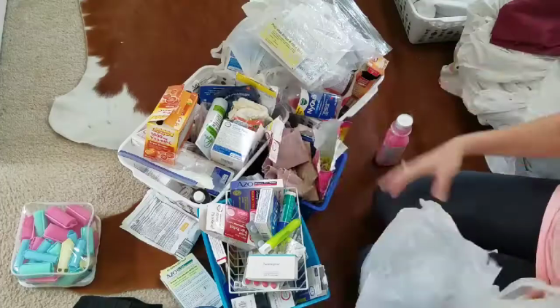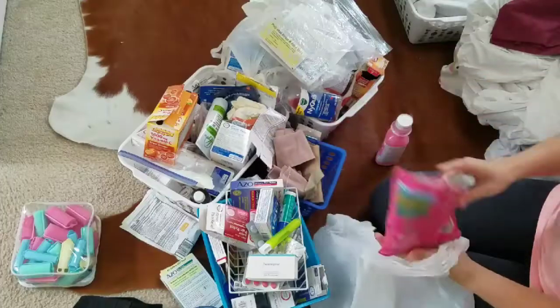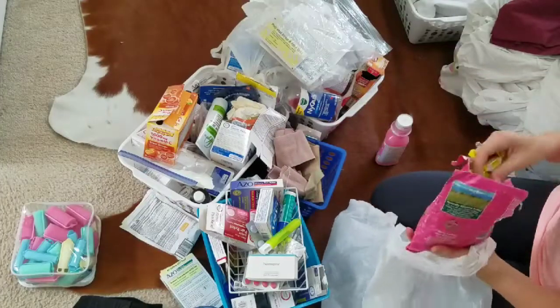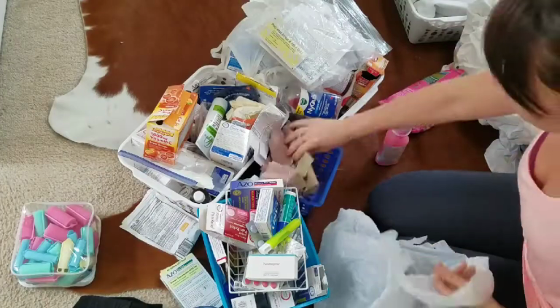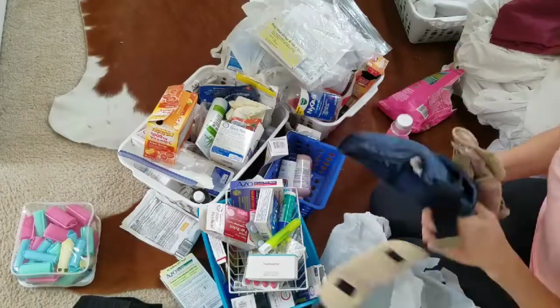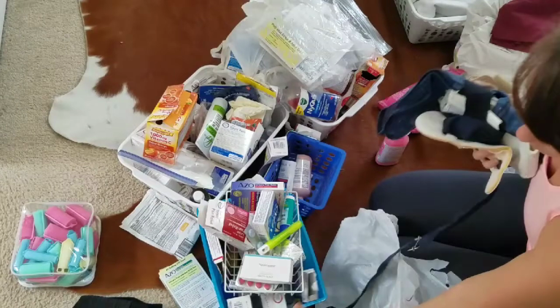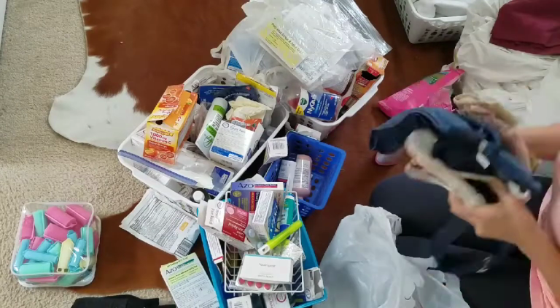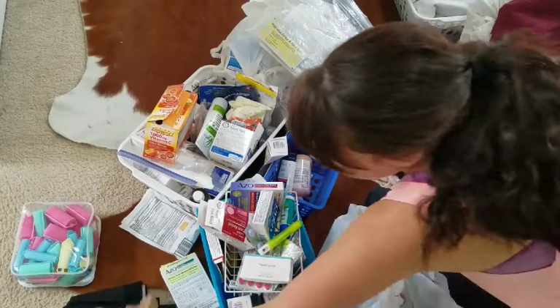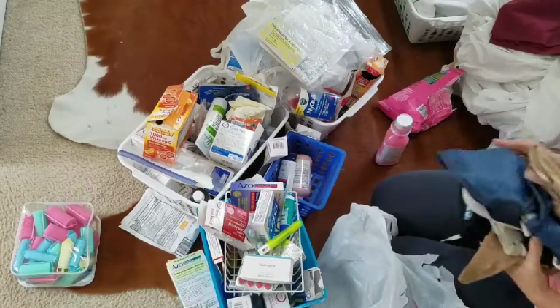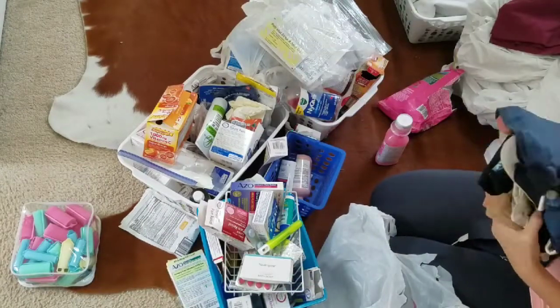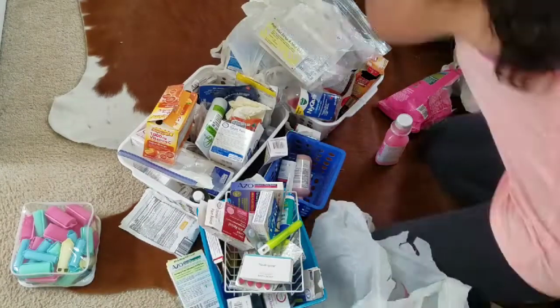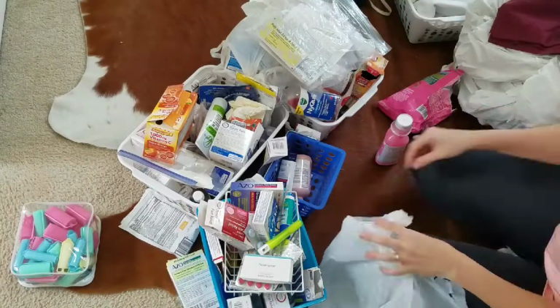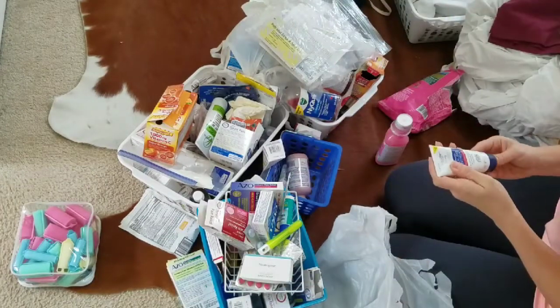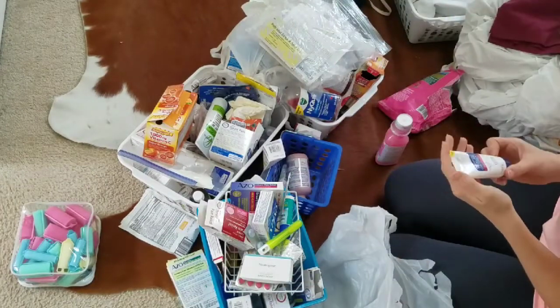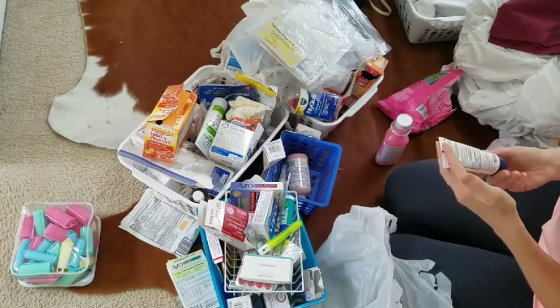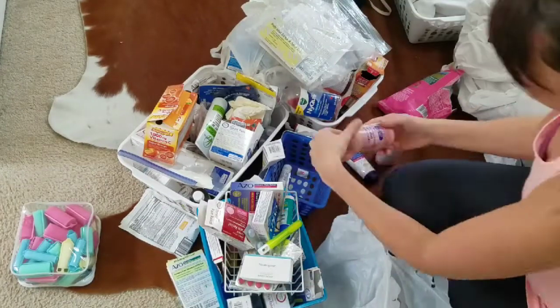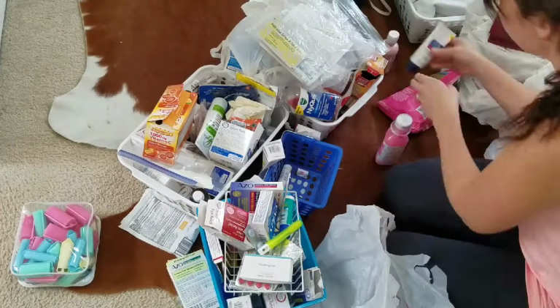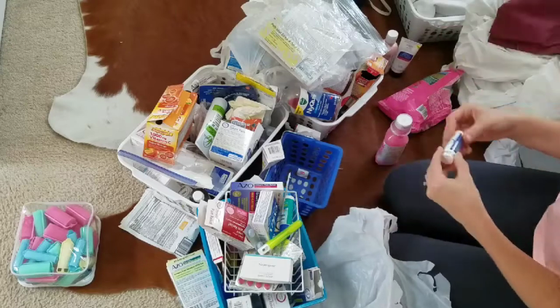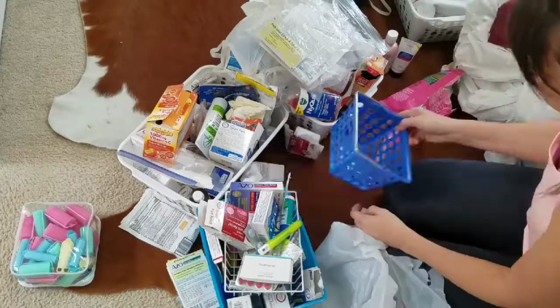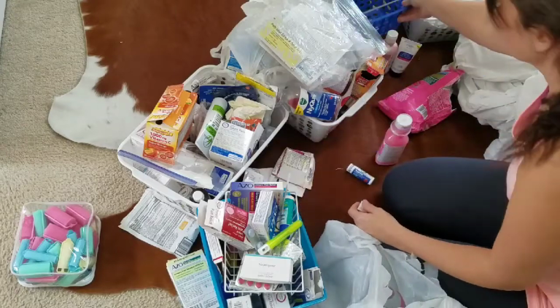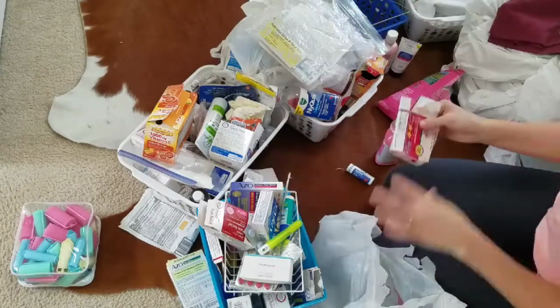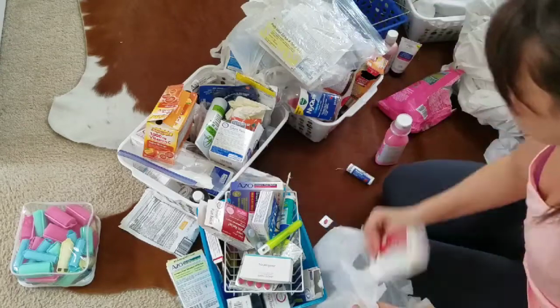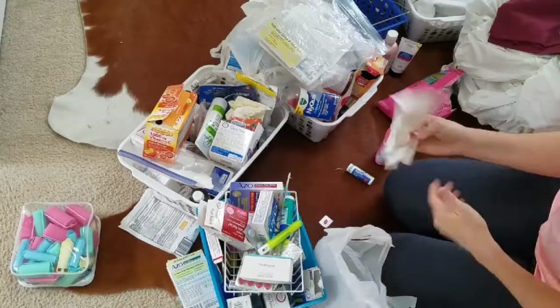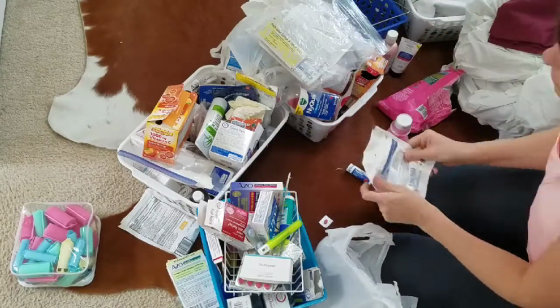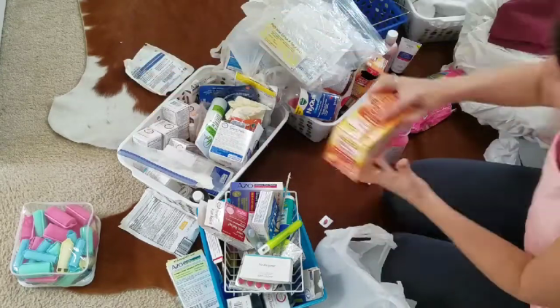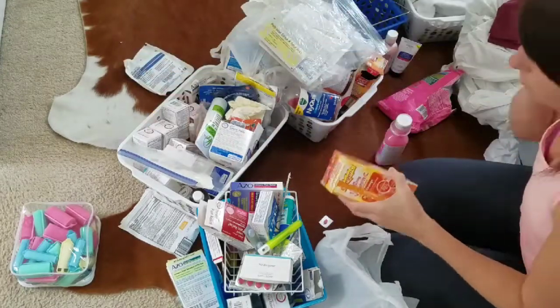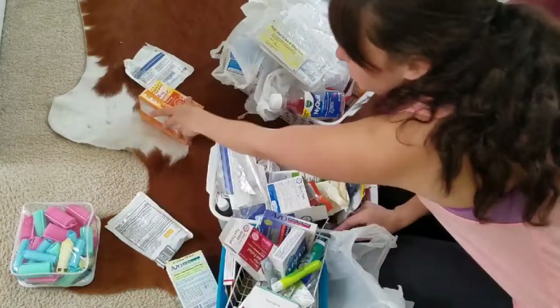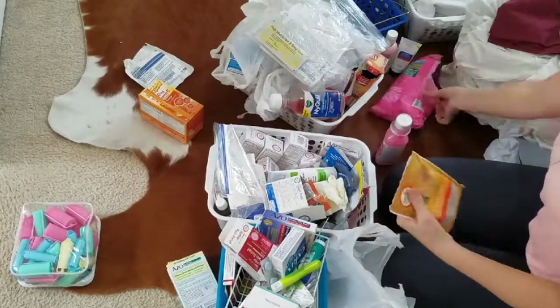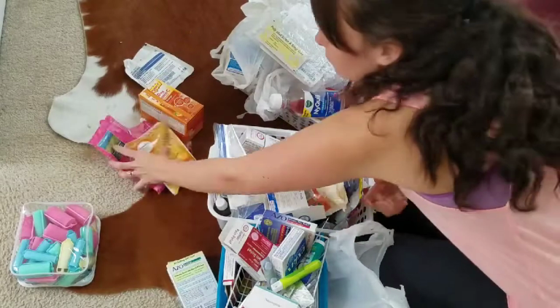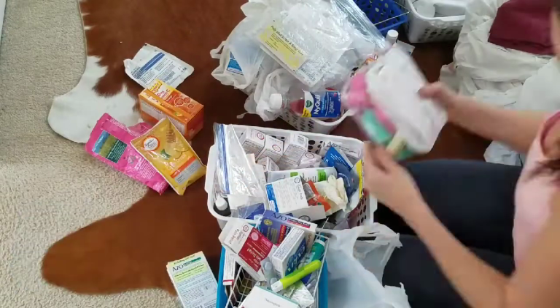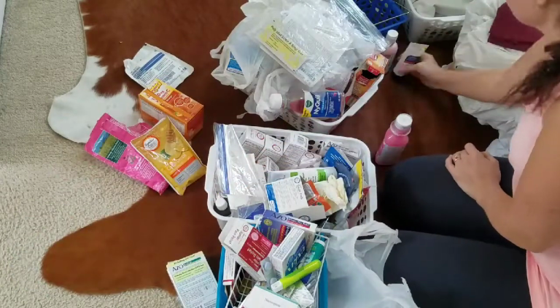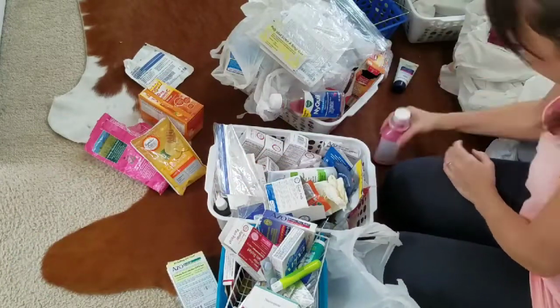I'm going to start with all the medicines and just put things into different categories, also purging anything that's expired. I actually had quite a bit of expired stuff.